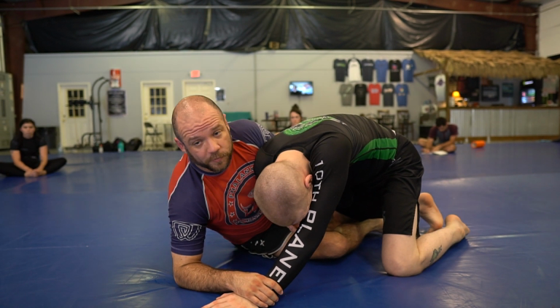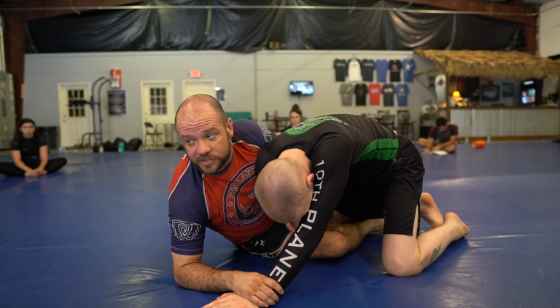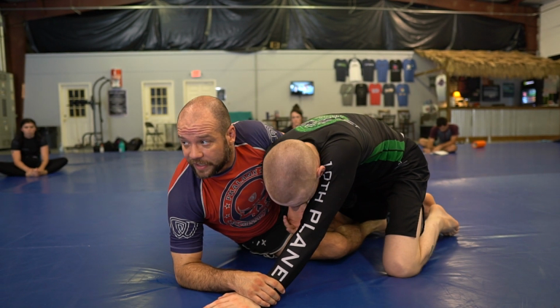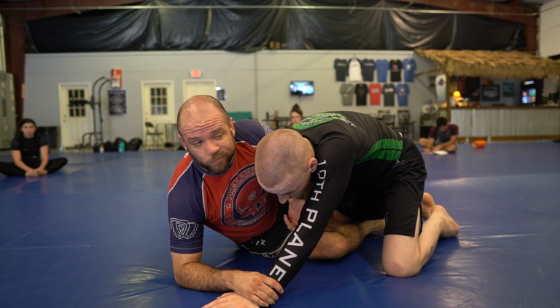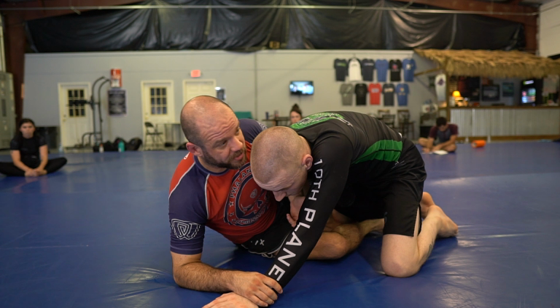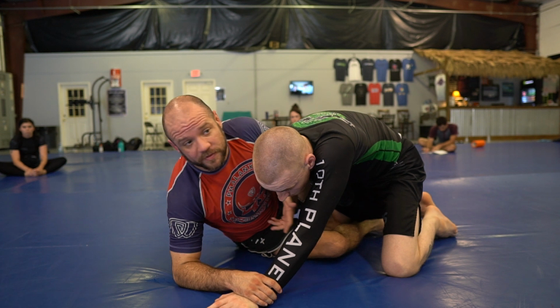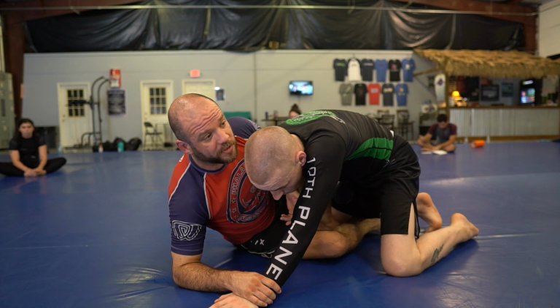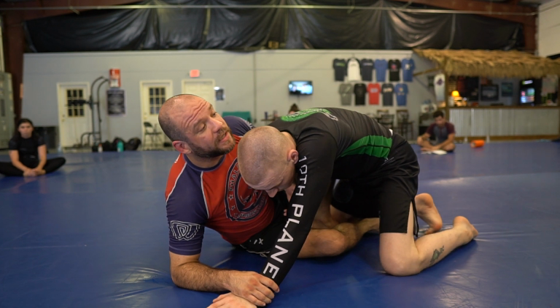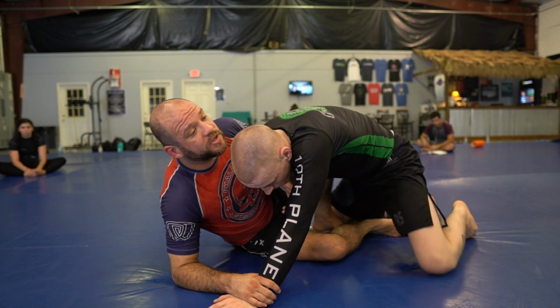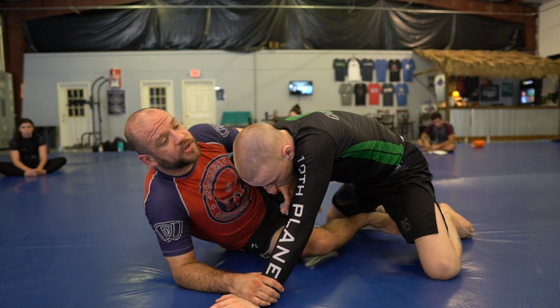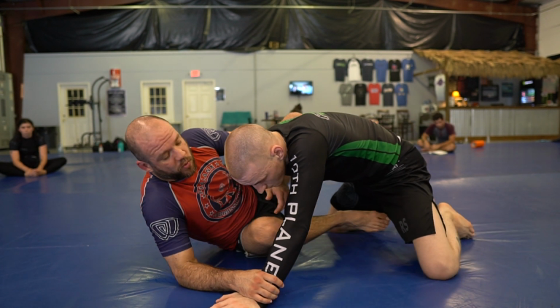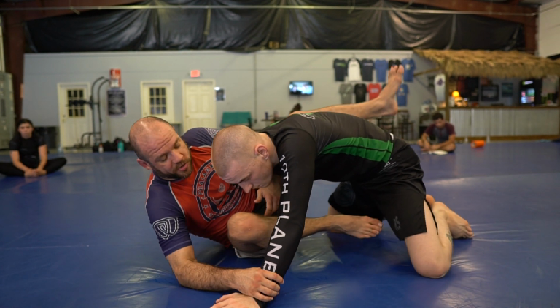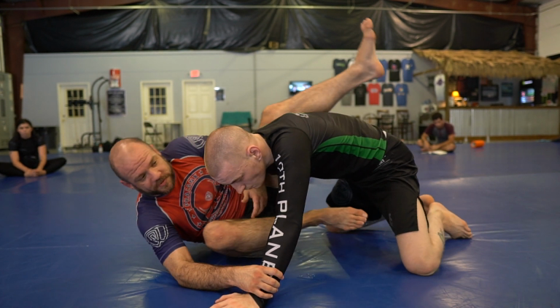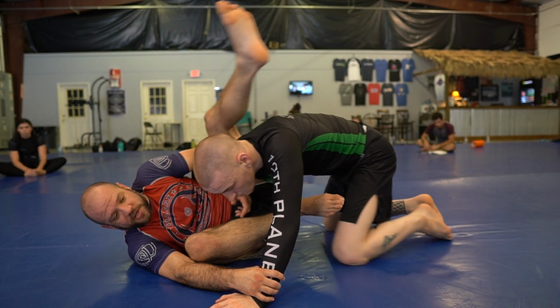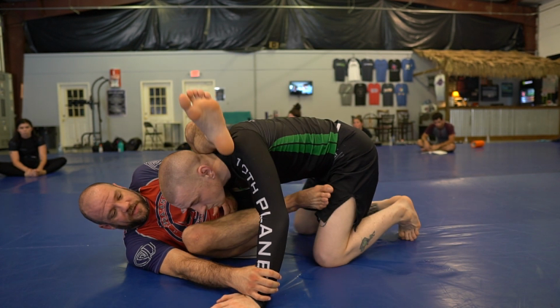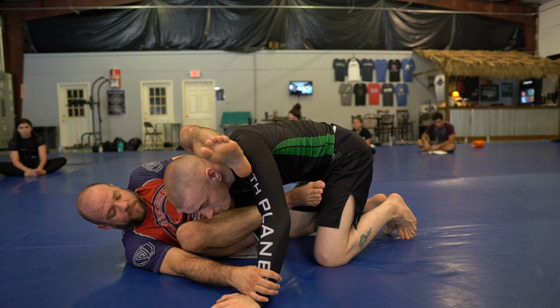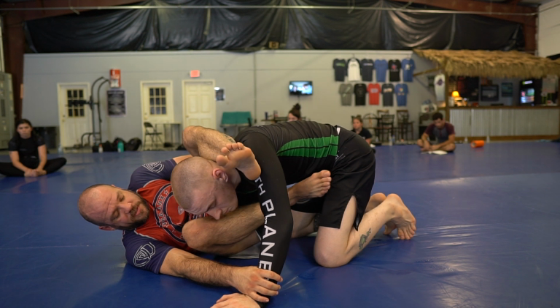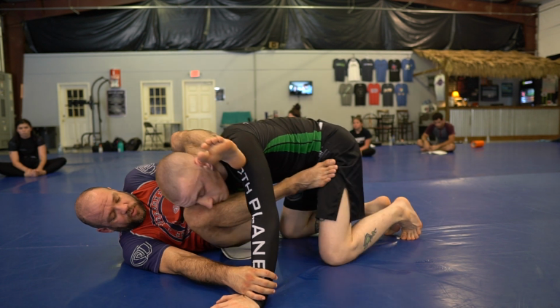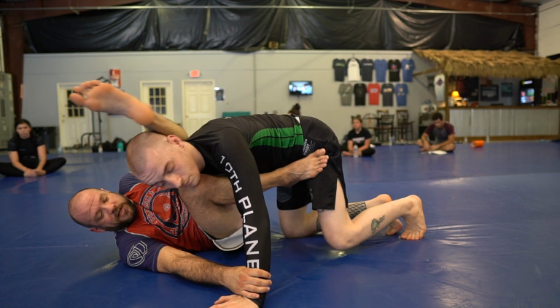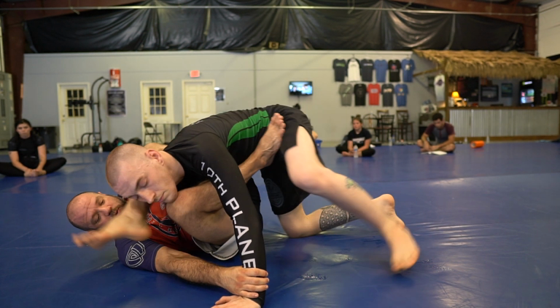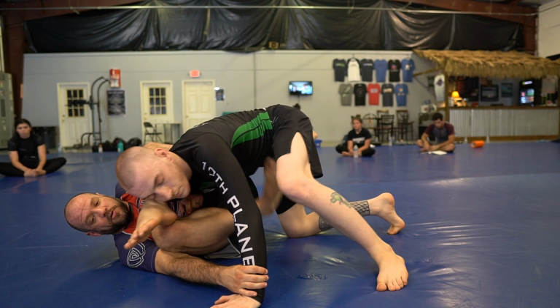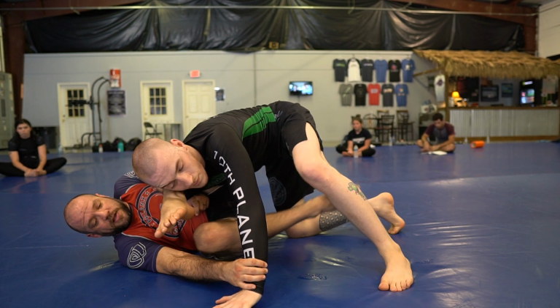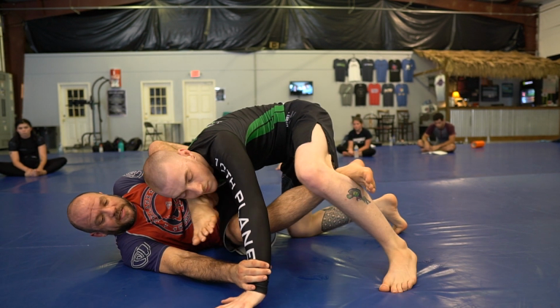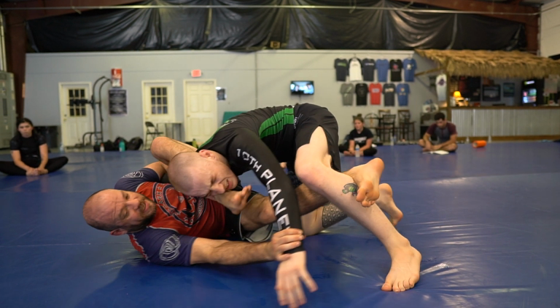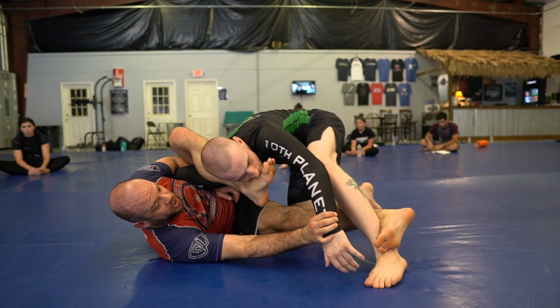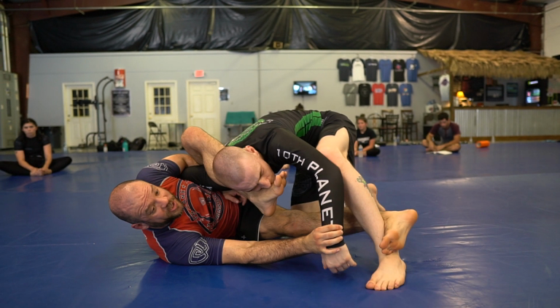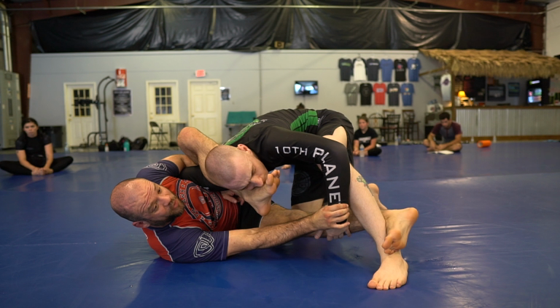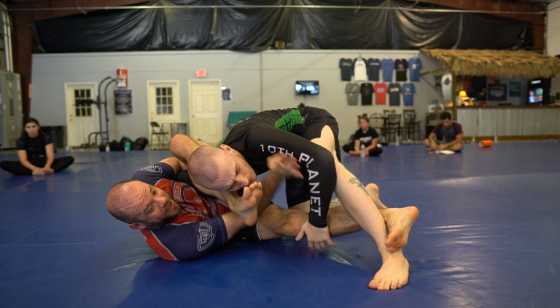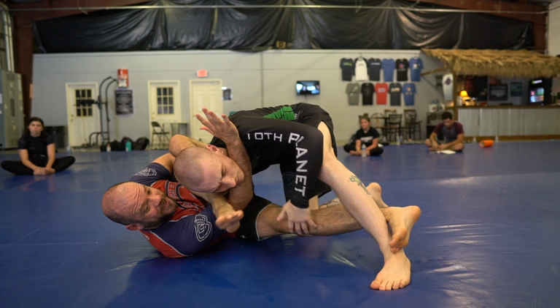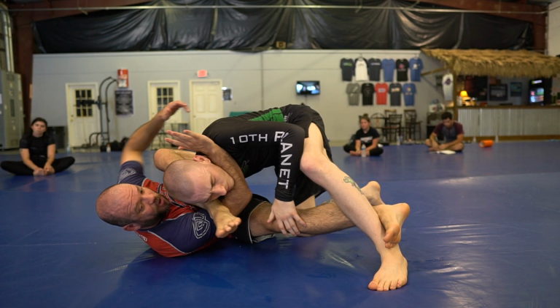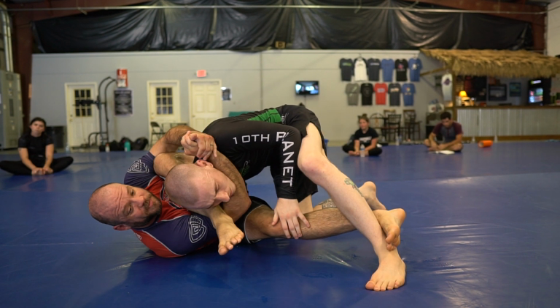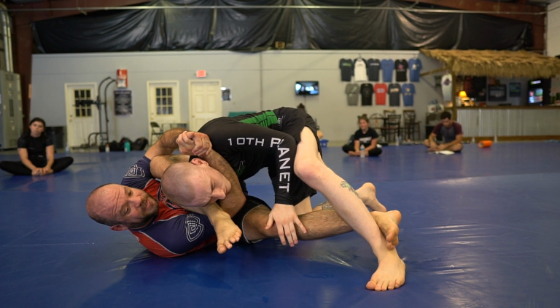You'll probably start with that — just whipping the foot around. Eventually, I want you to get to where you understand the position enough that even if you're pressing in on me, I can take it nice and slow. And you see, I moved my hip out underneath, and I'm already into my plays now.